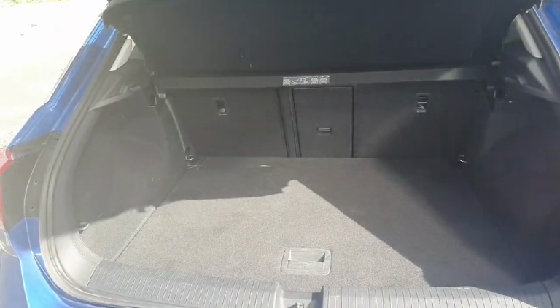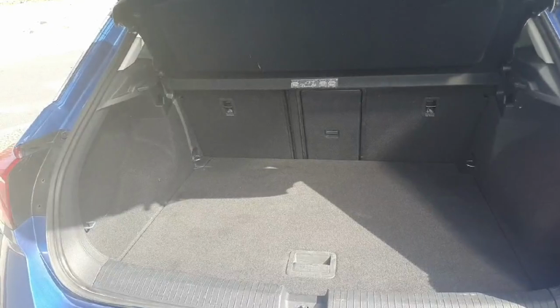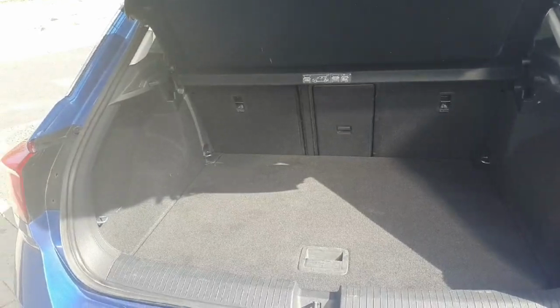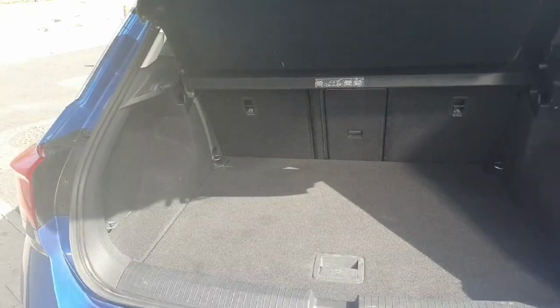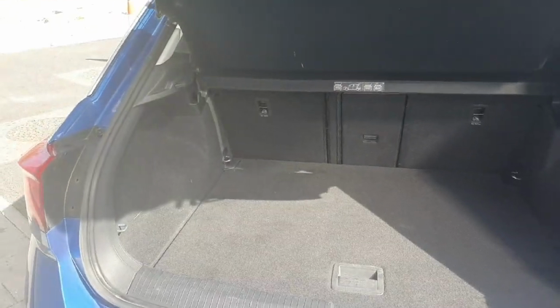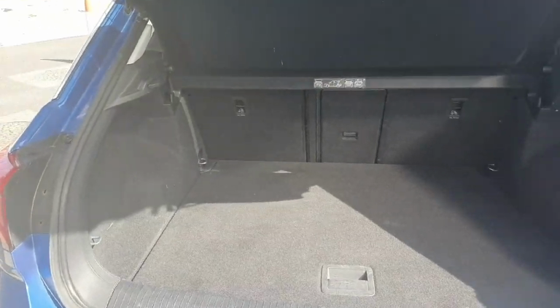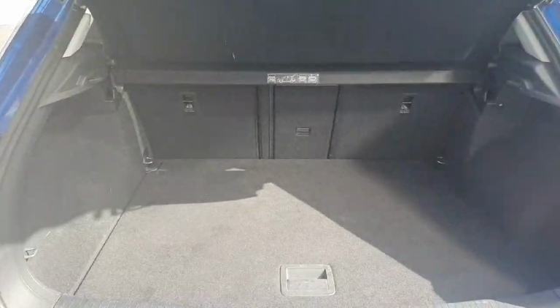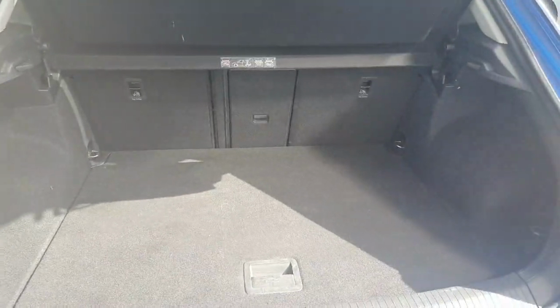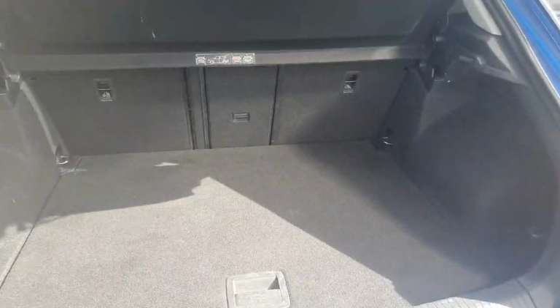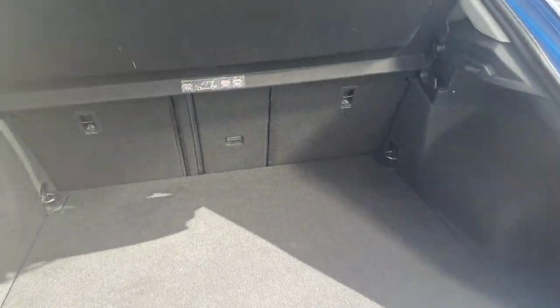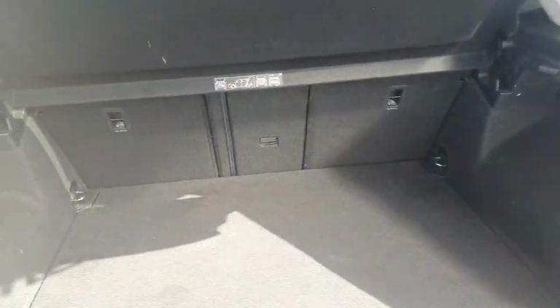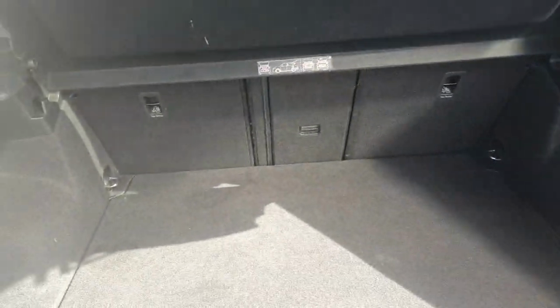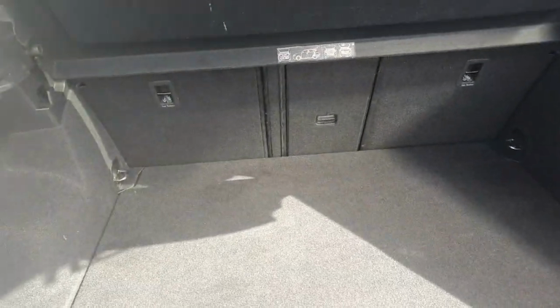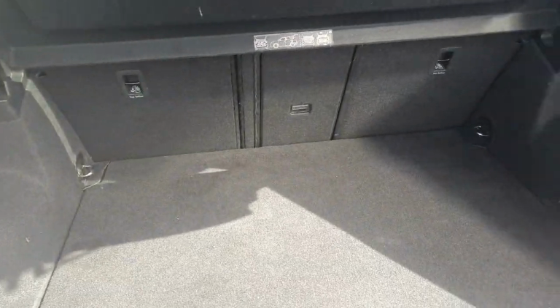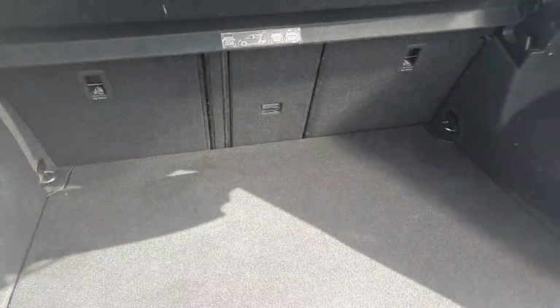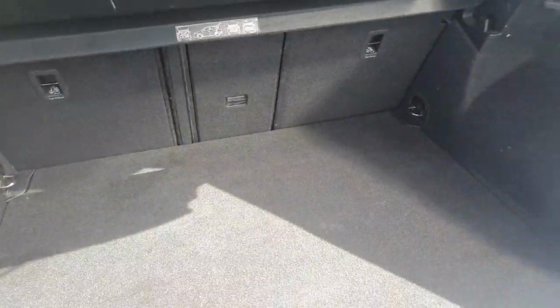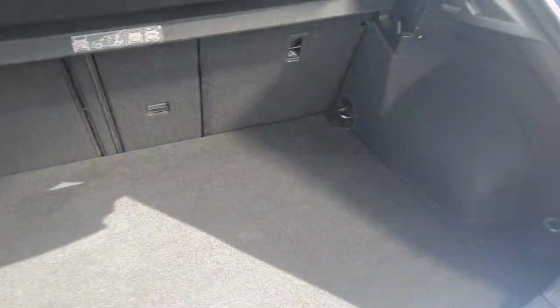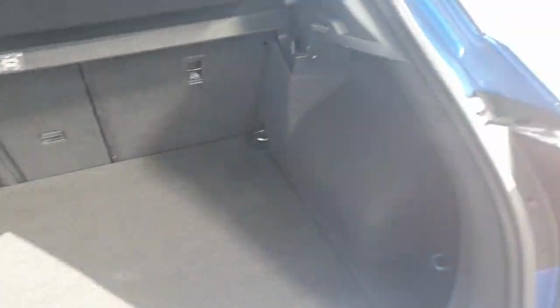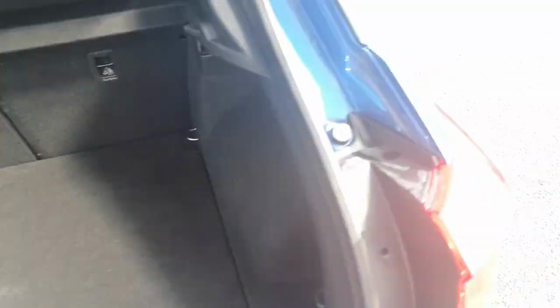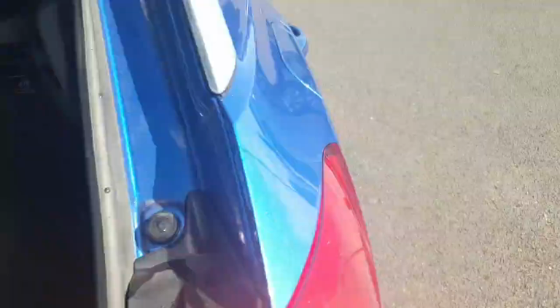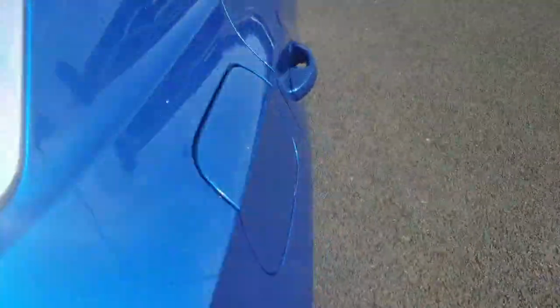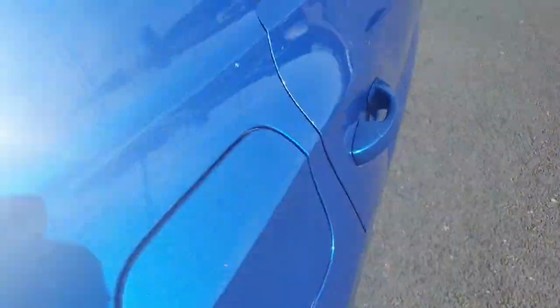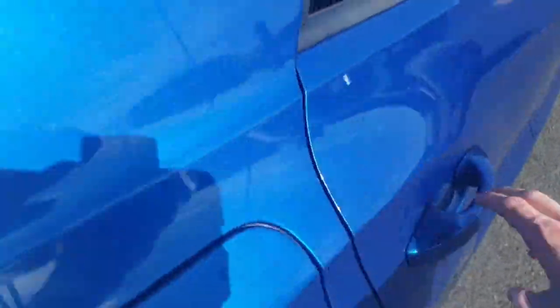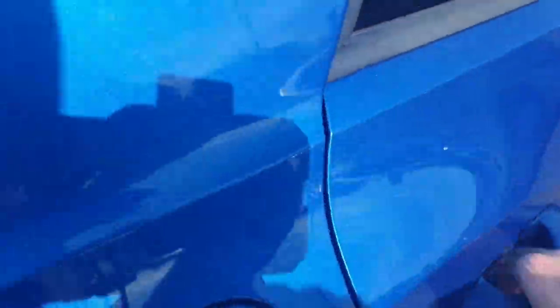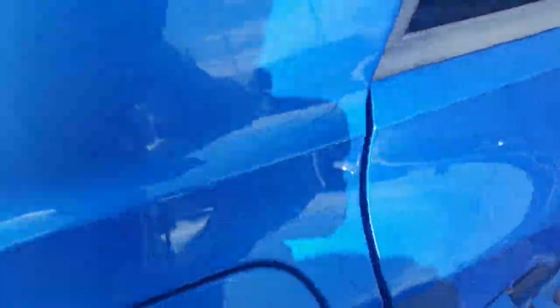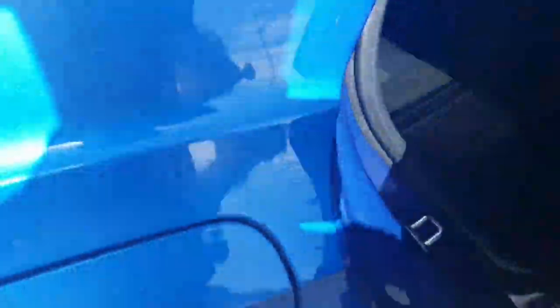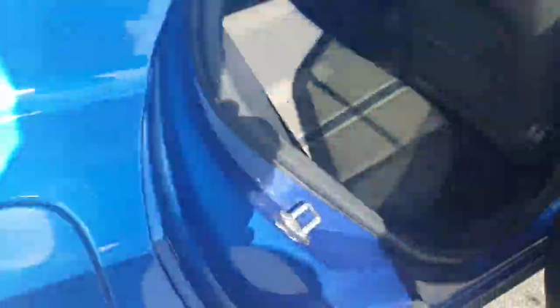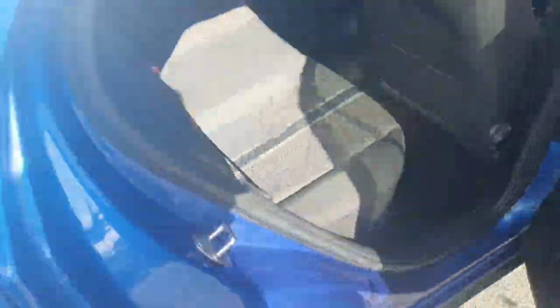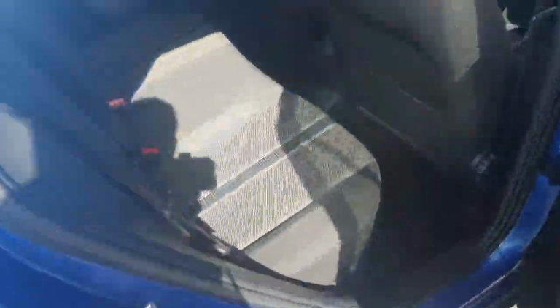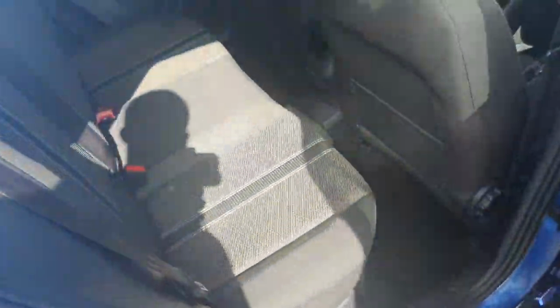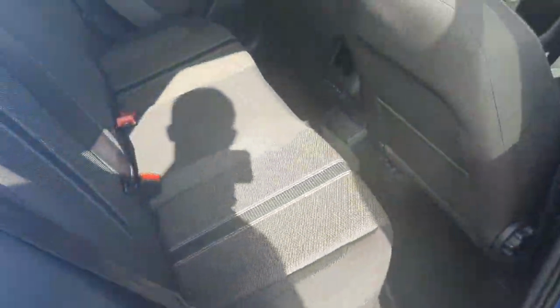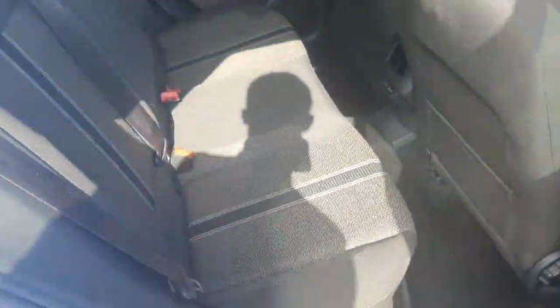As you can see, there's lots of storage space. The rear seats do fall down as well if you need some extra room. Coming around to the back of the car, you can see we have our cloth interior.